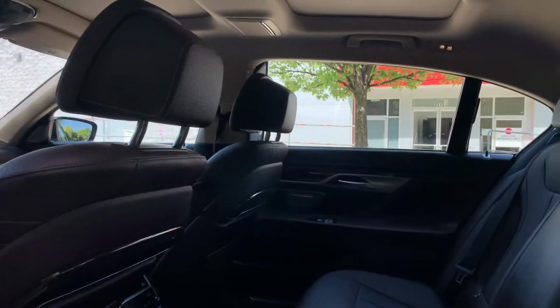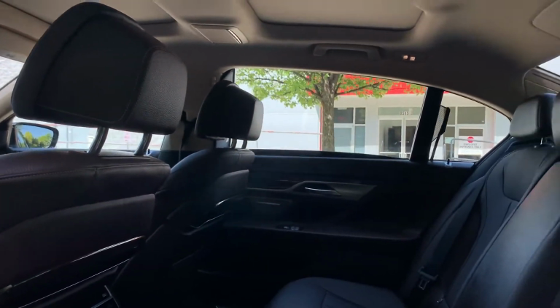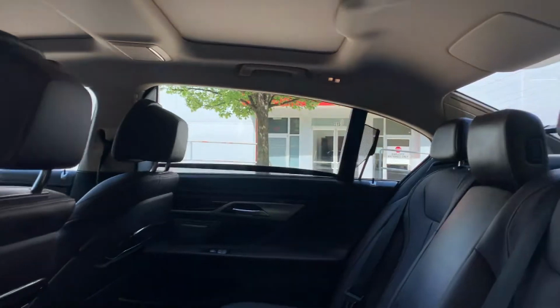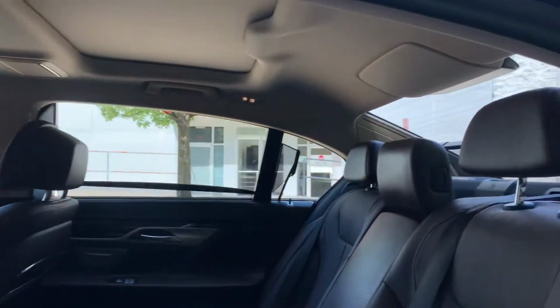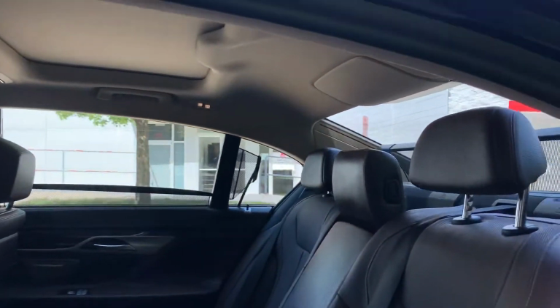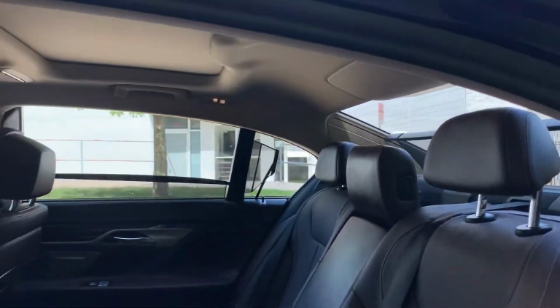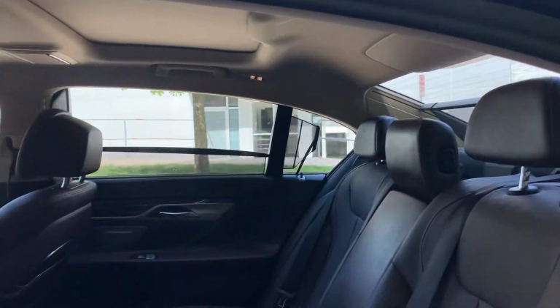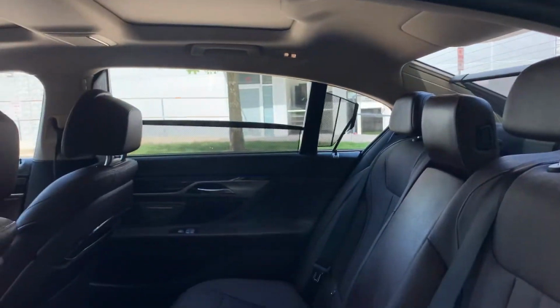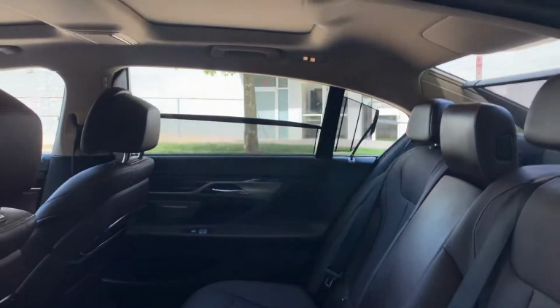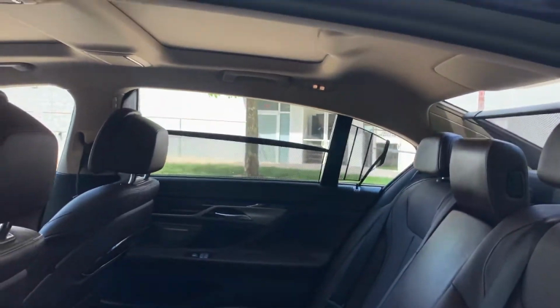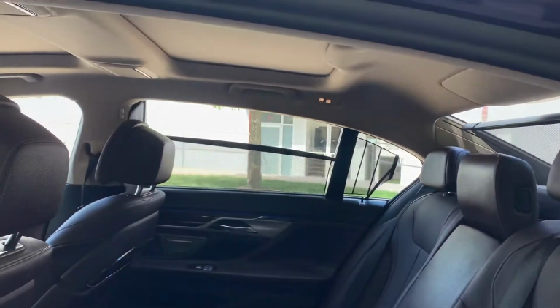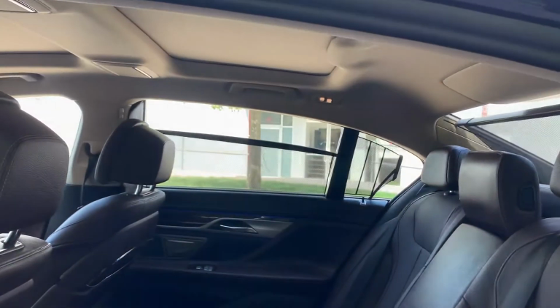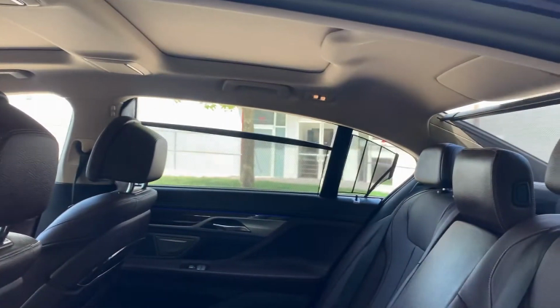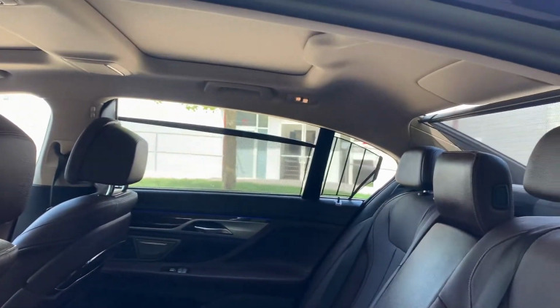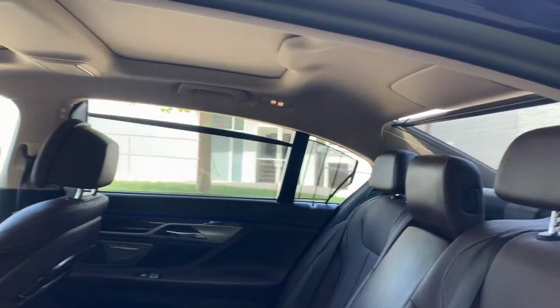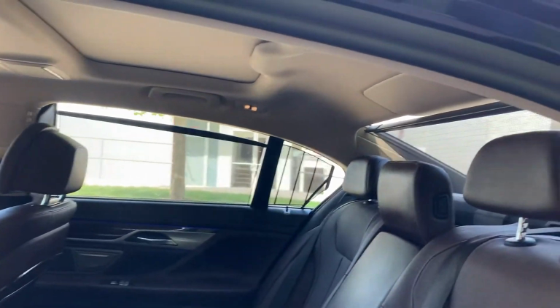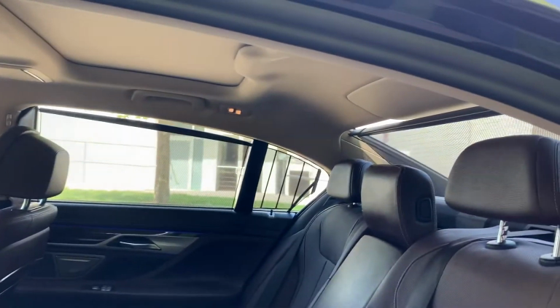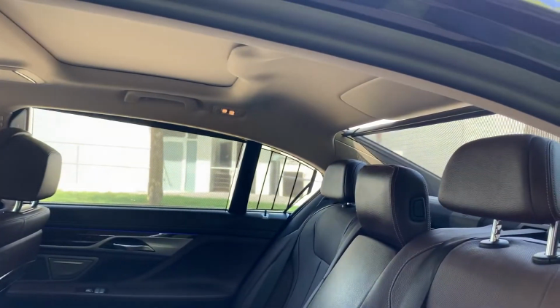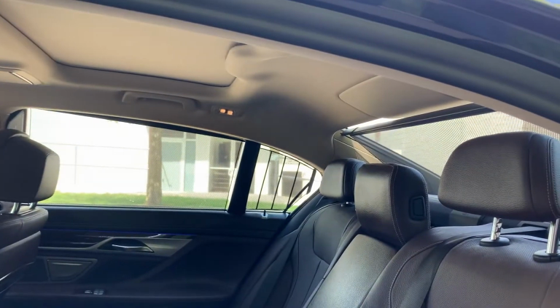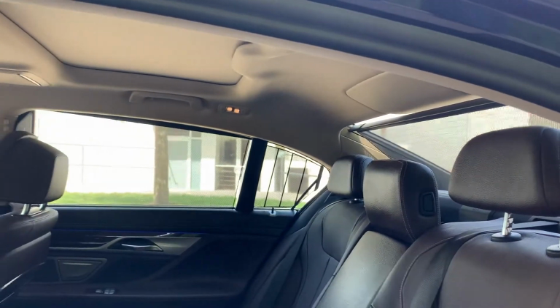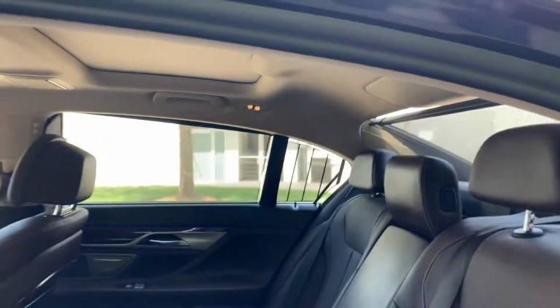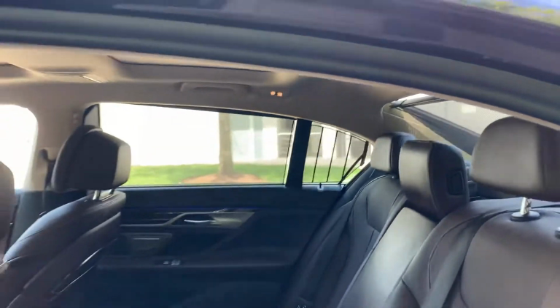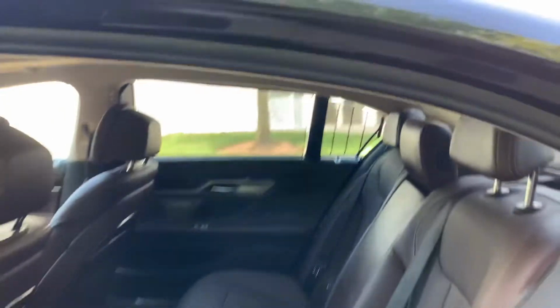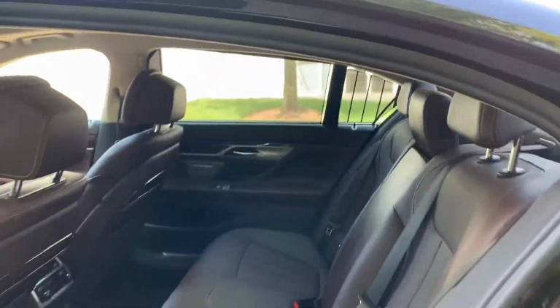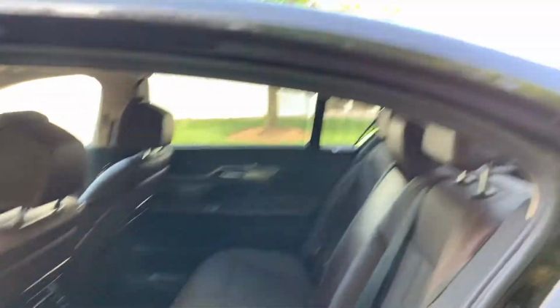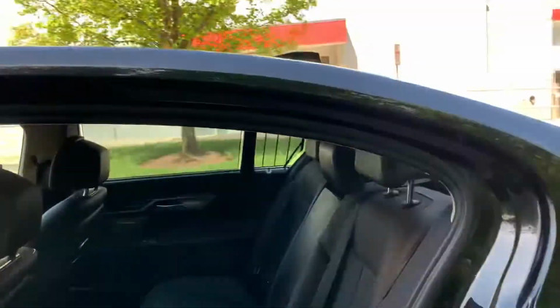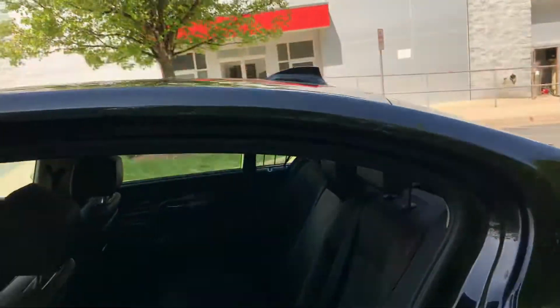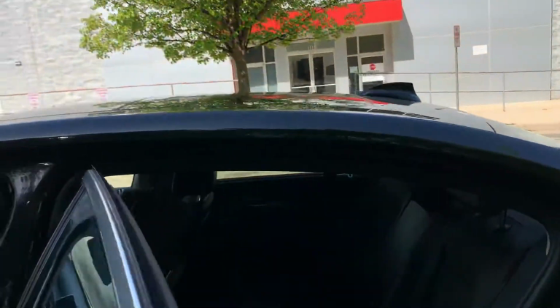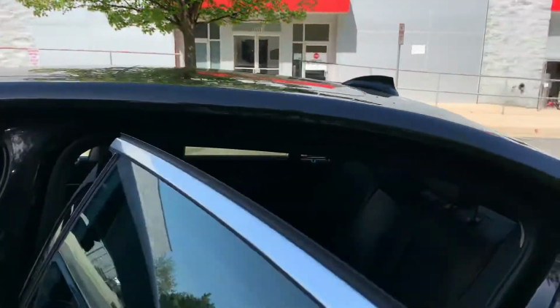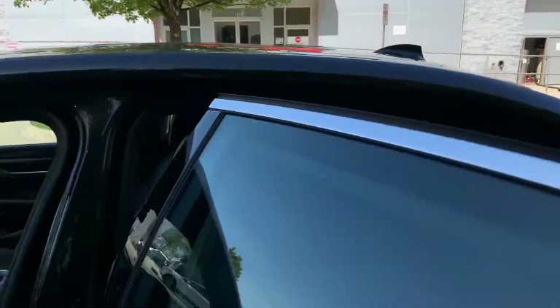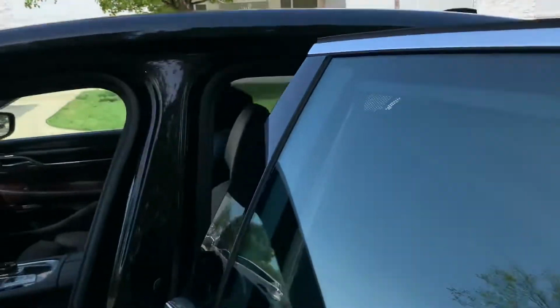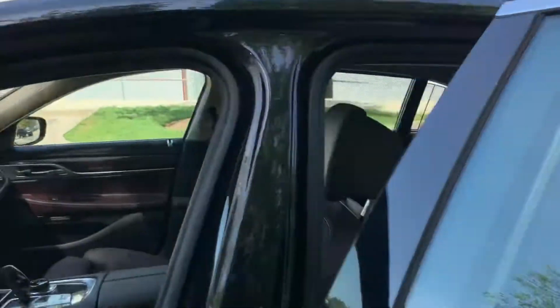Here you've got the privacy mode, and you can put the visors down.